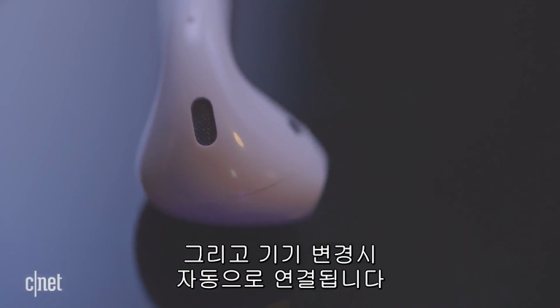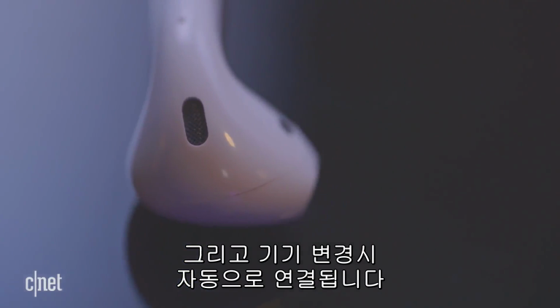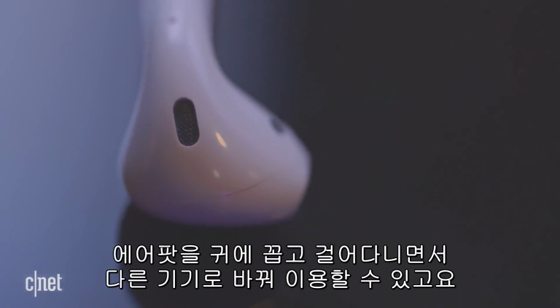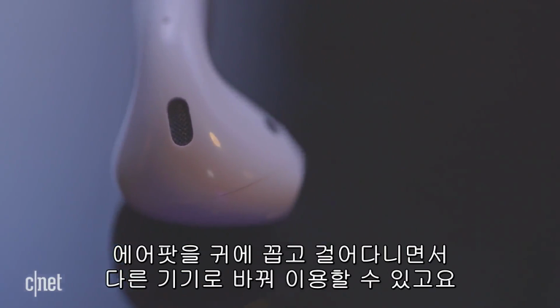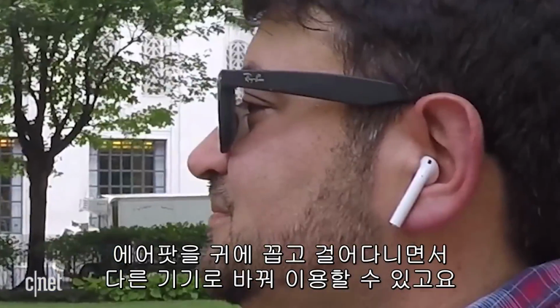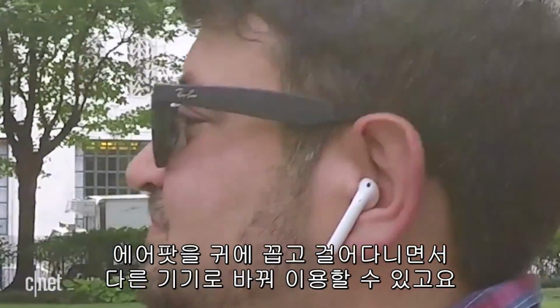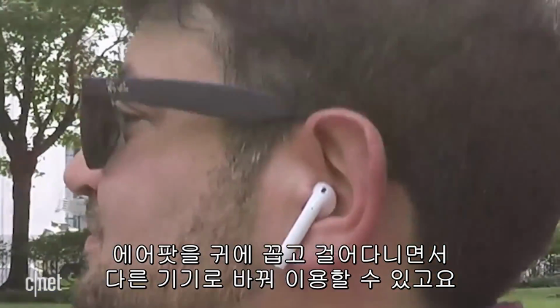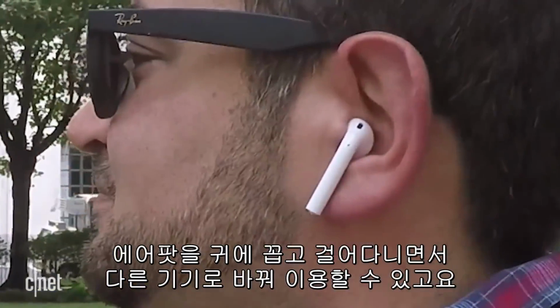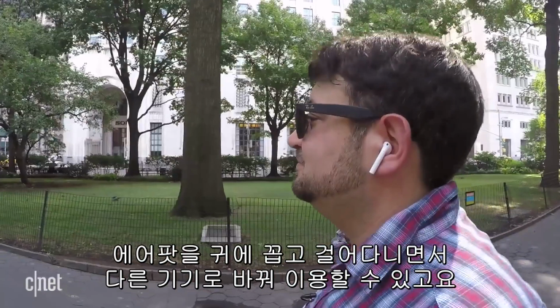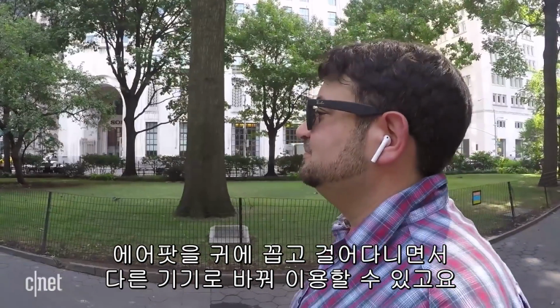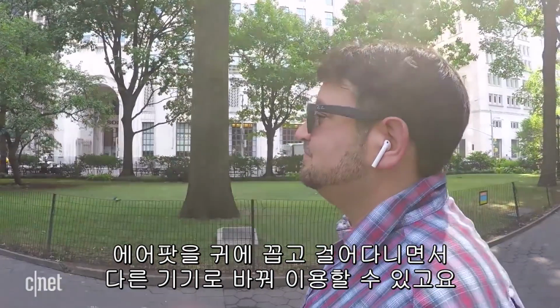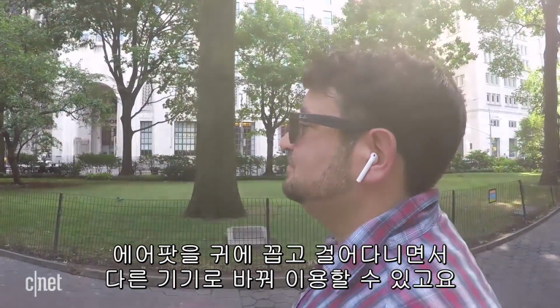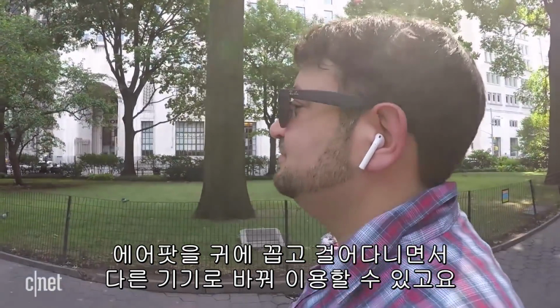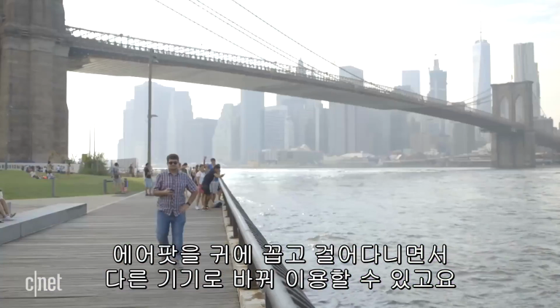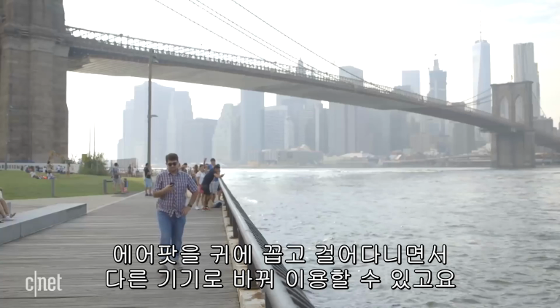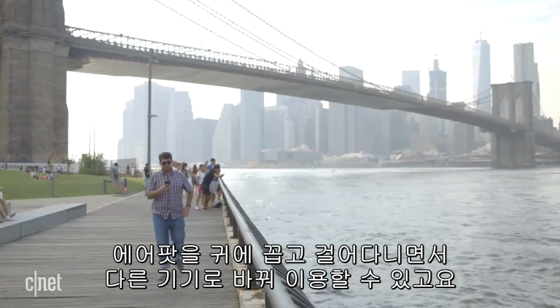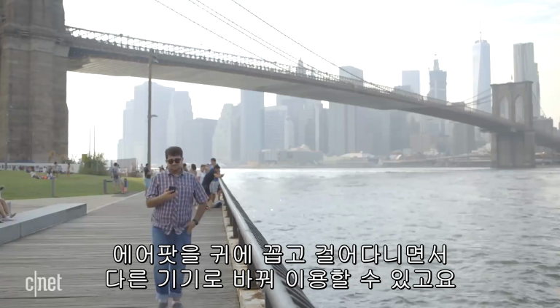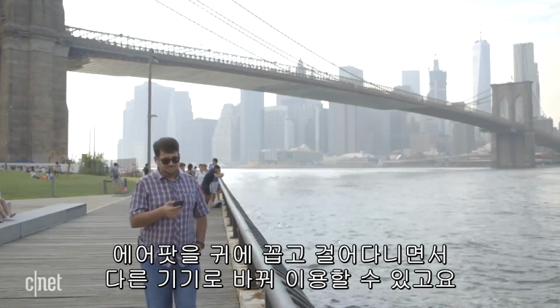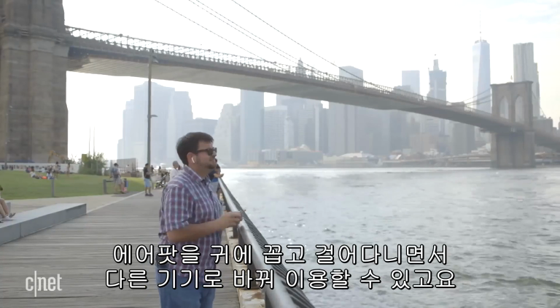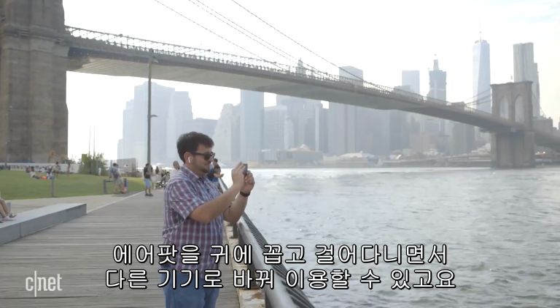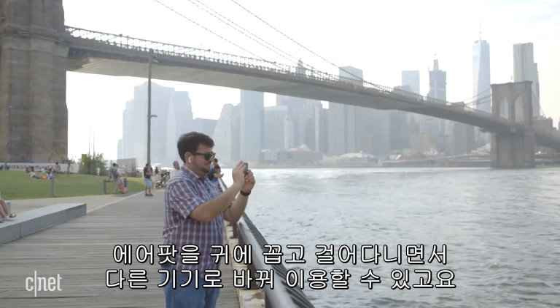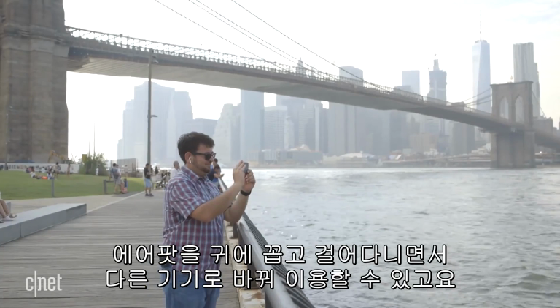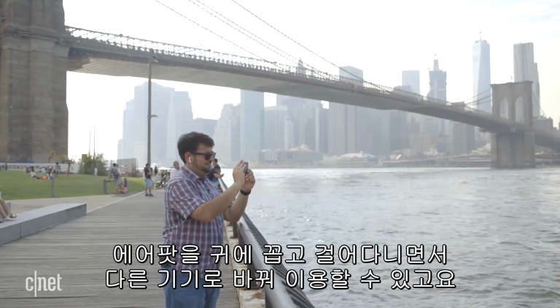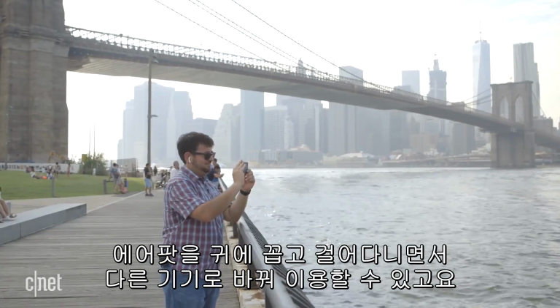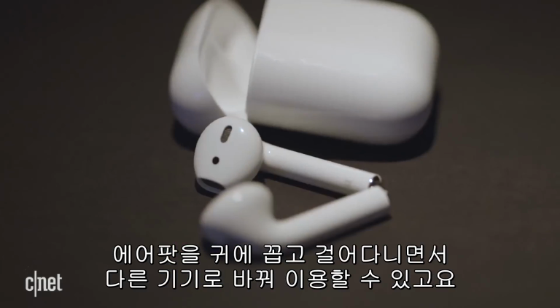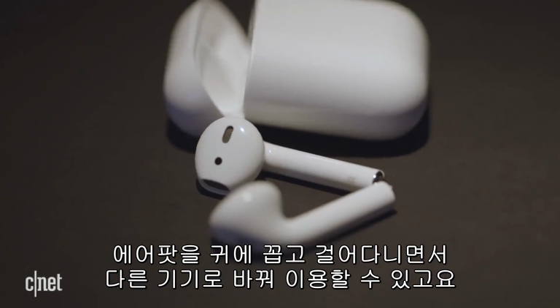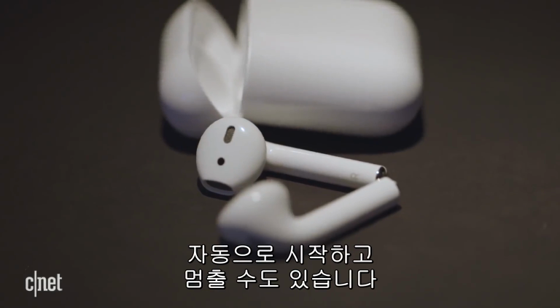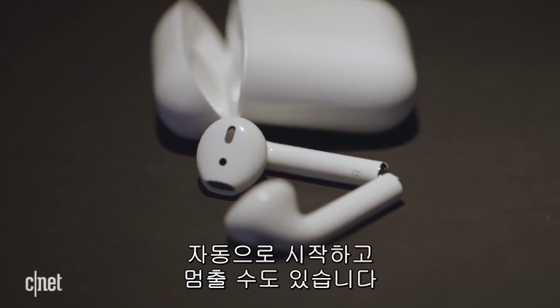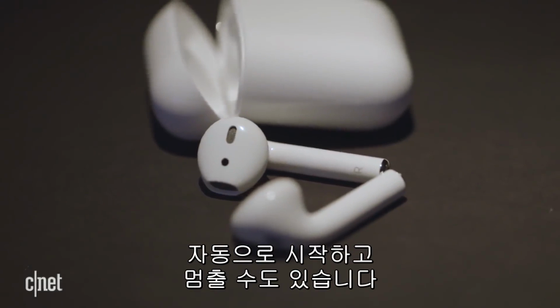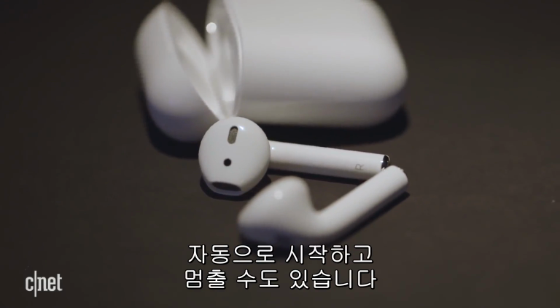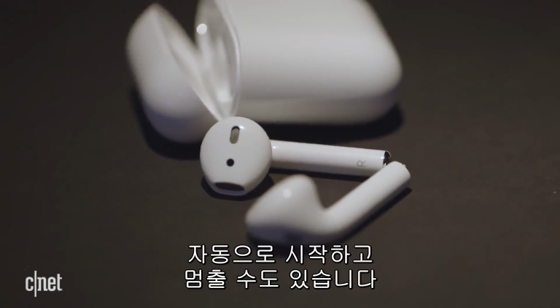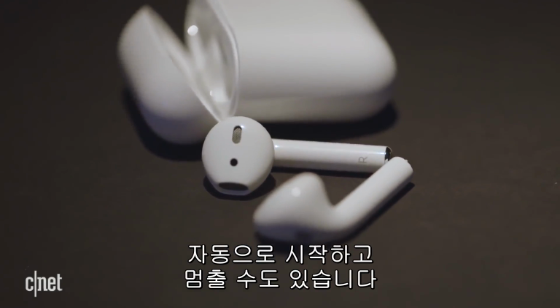It switches as devices are switched, so the idea is to keep them in. Walk to your next device, keep going, keep those AirPods in your ears. They even start and stop automatically.